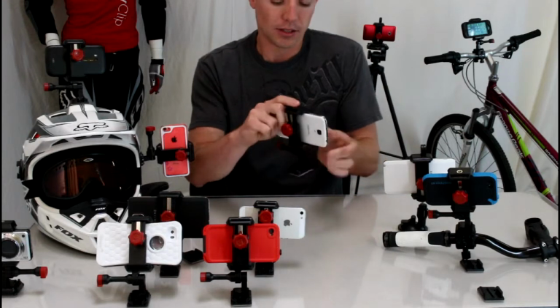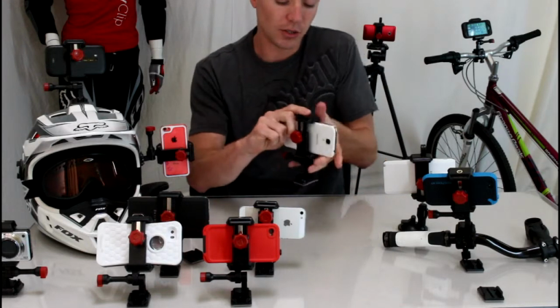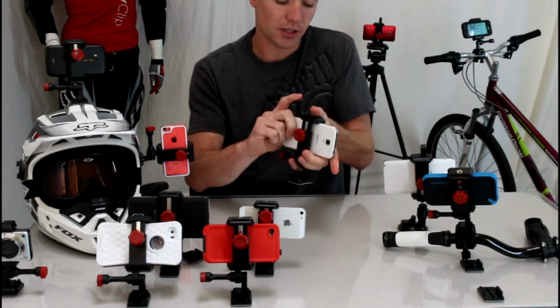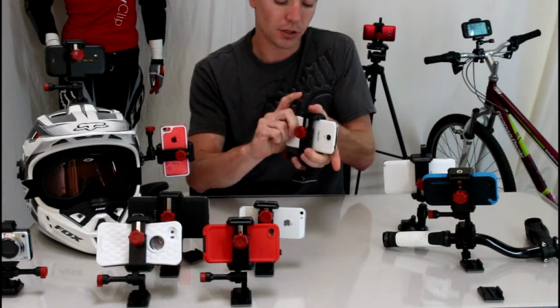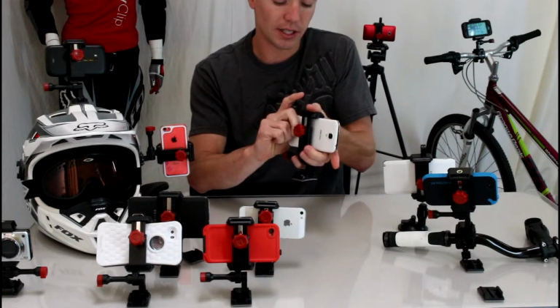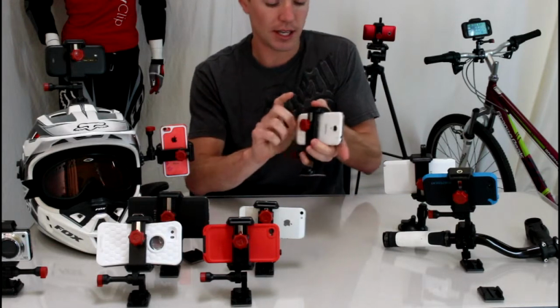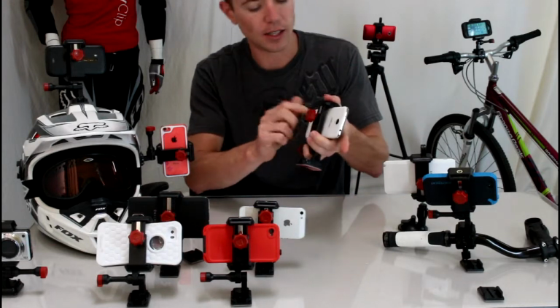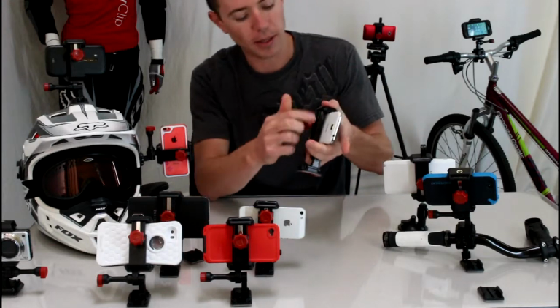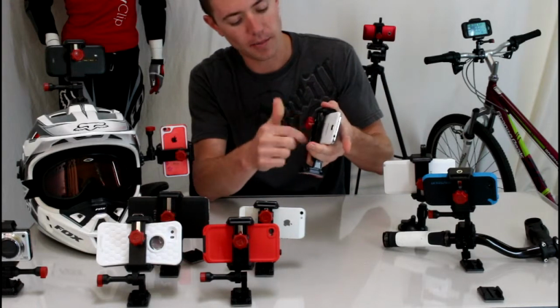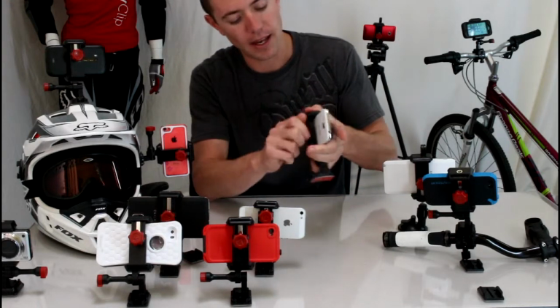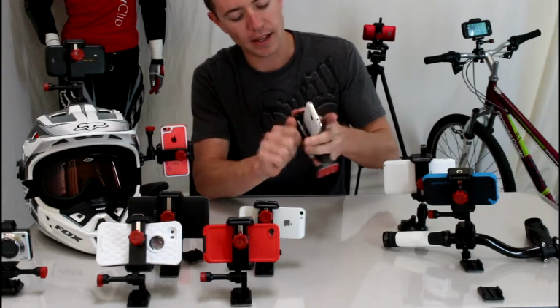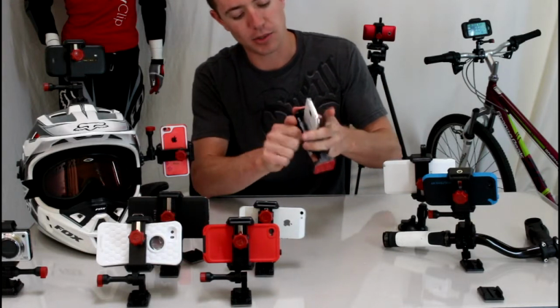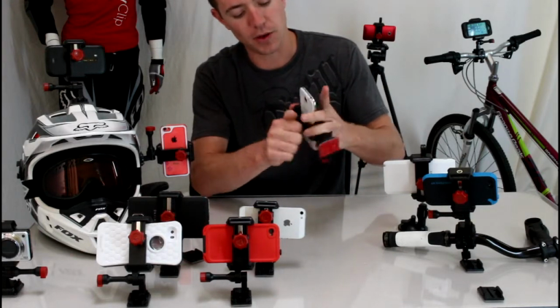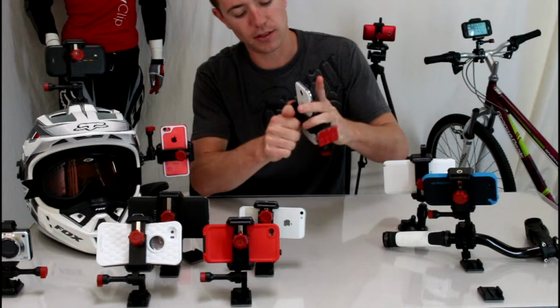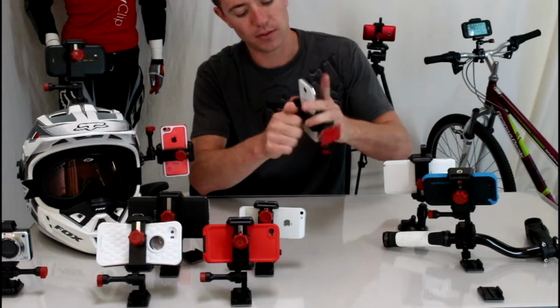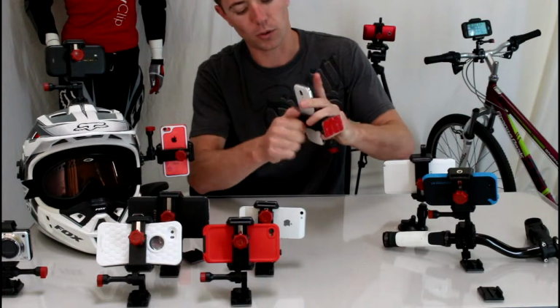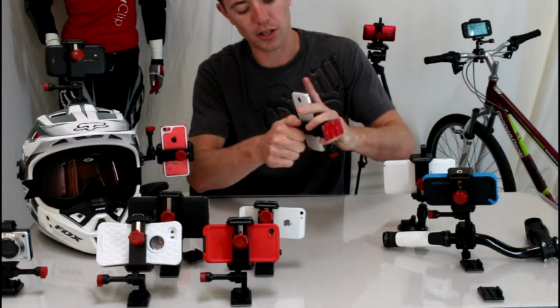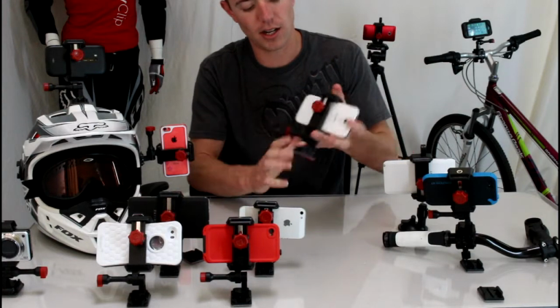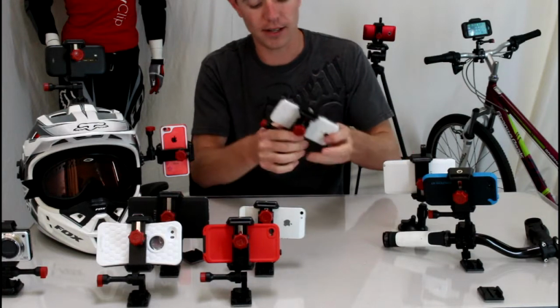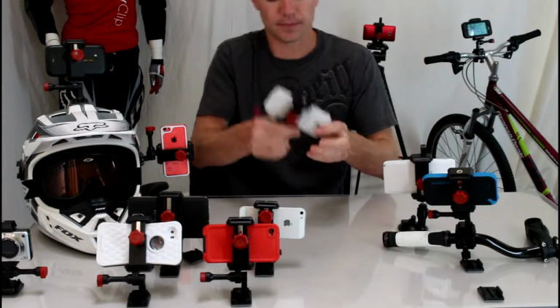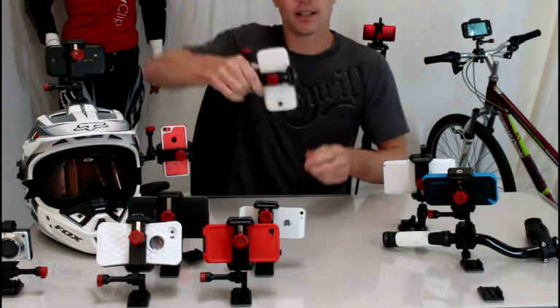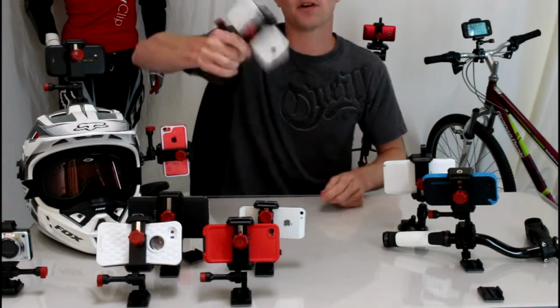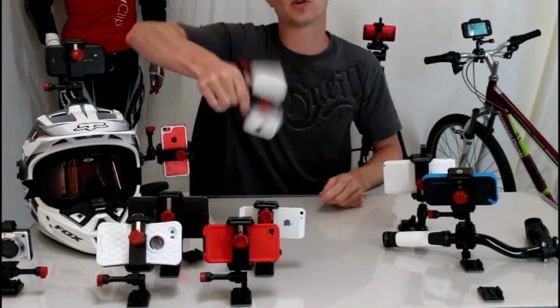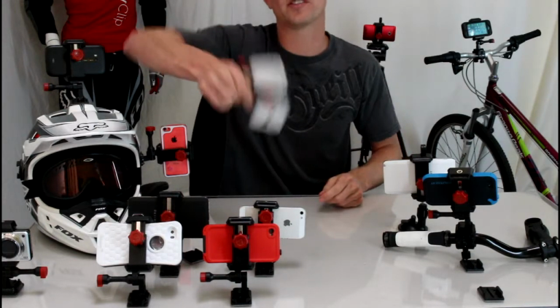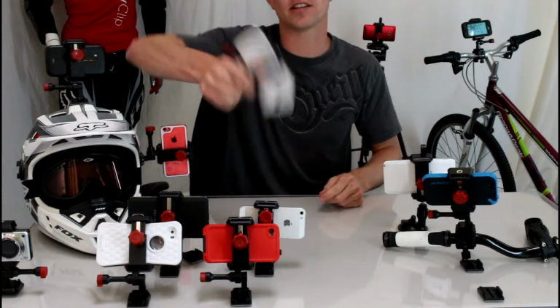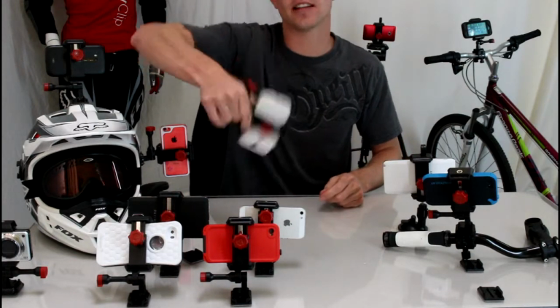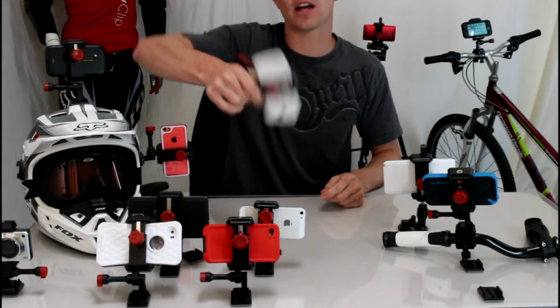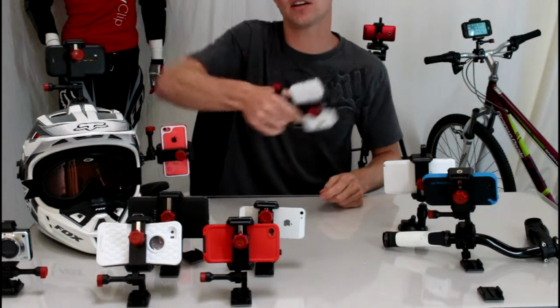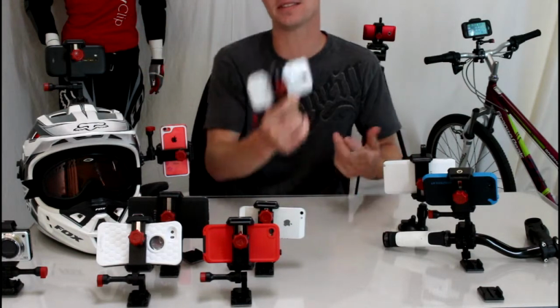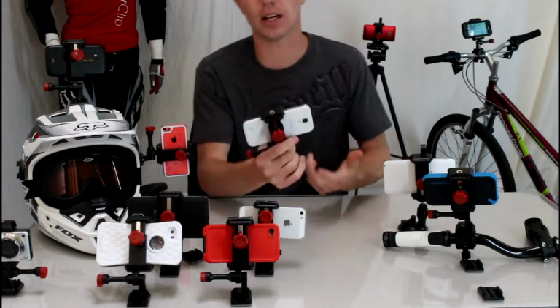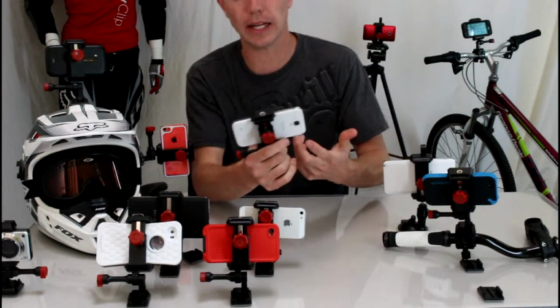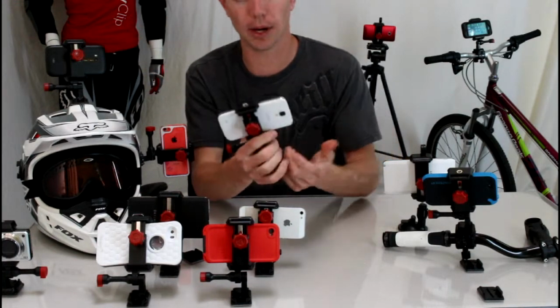To use it, just loosen the knob here and put your phone in, hold pressure and tighten. Now your phone is totally secure inside the Velocity Clip — it's not going anywhere.